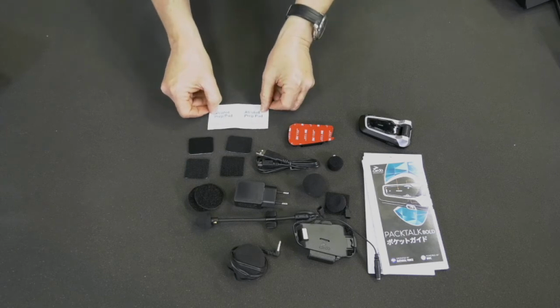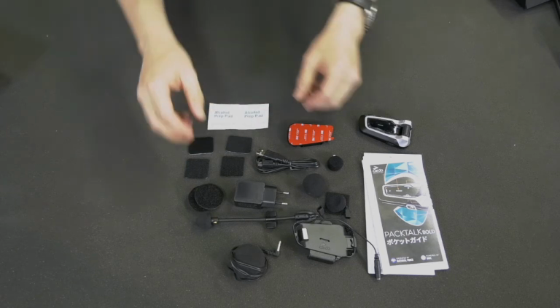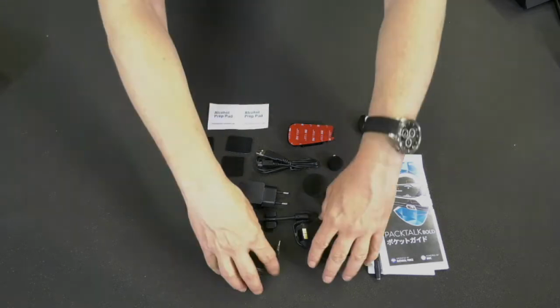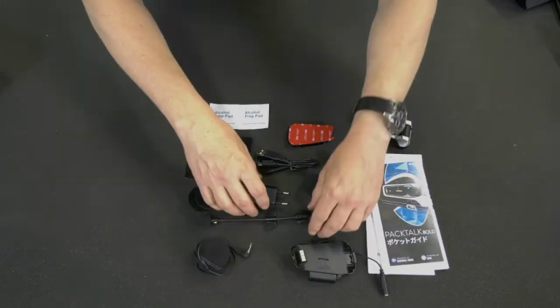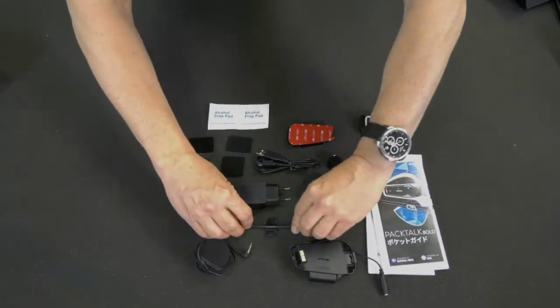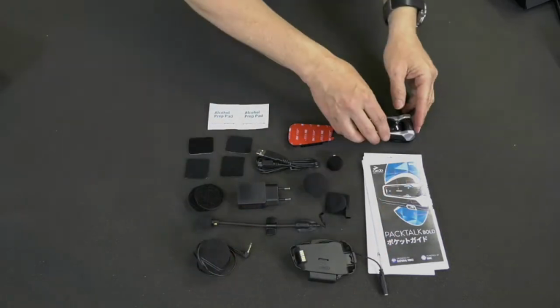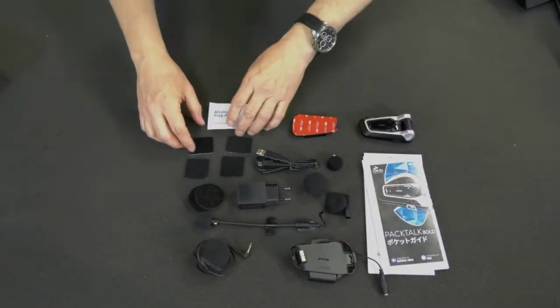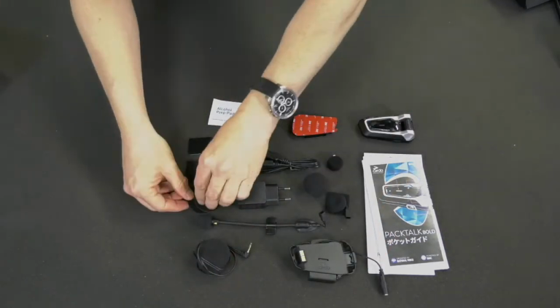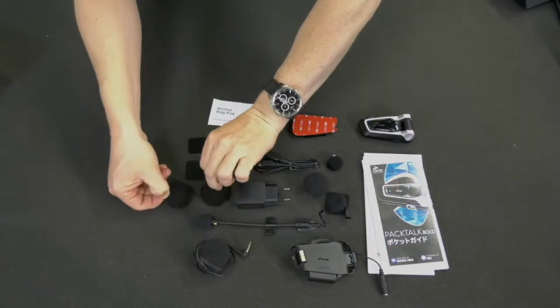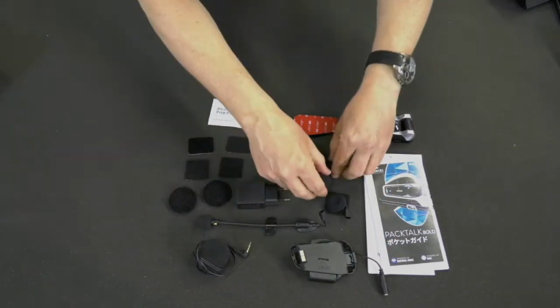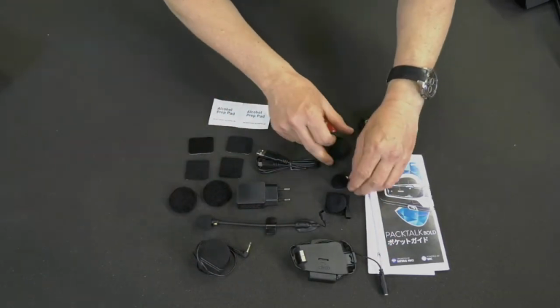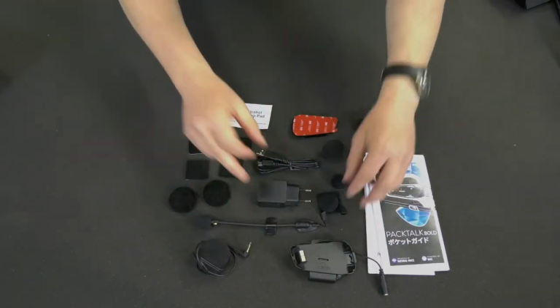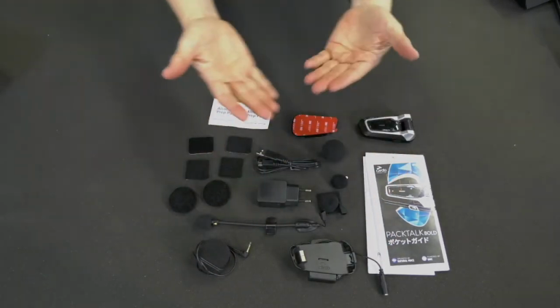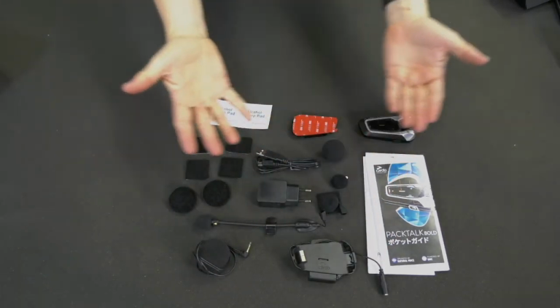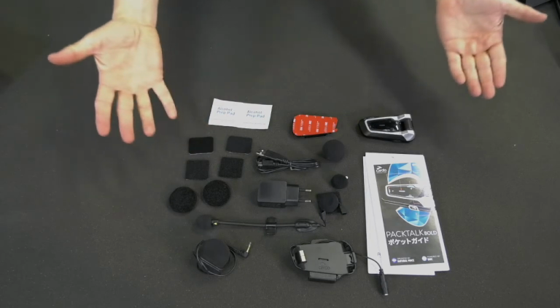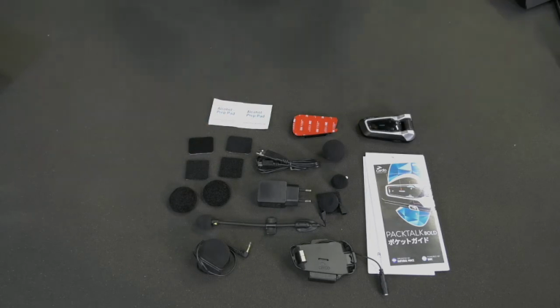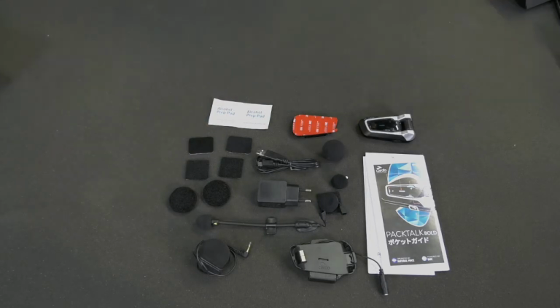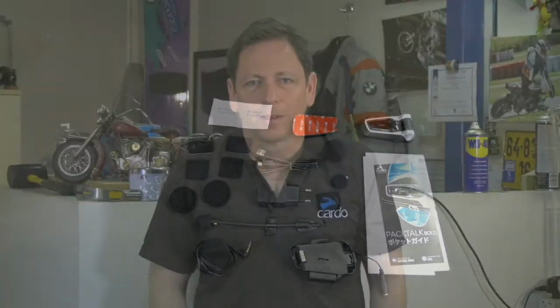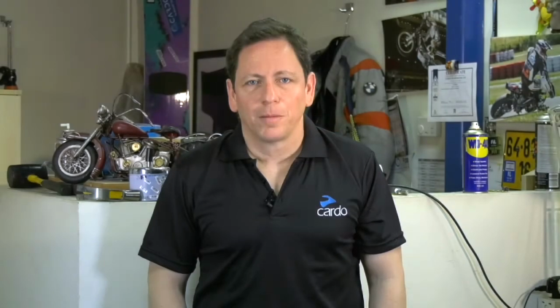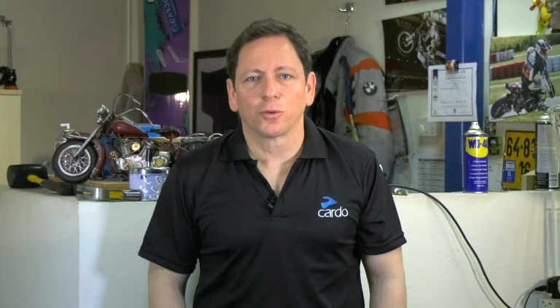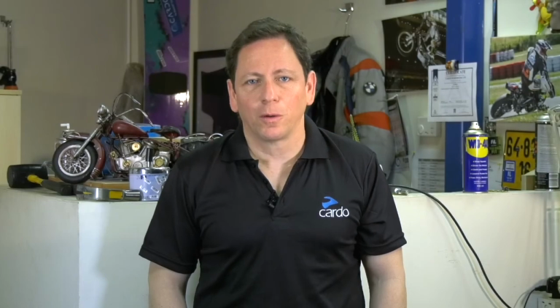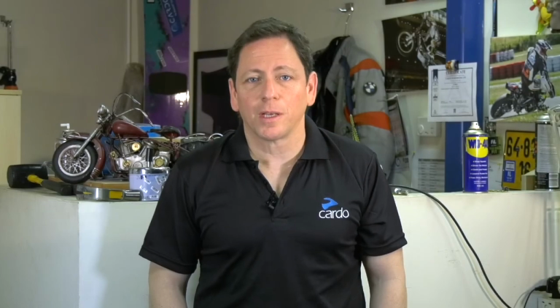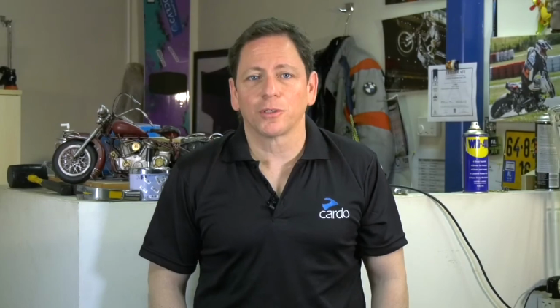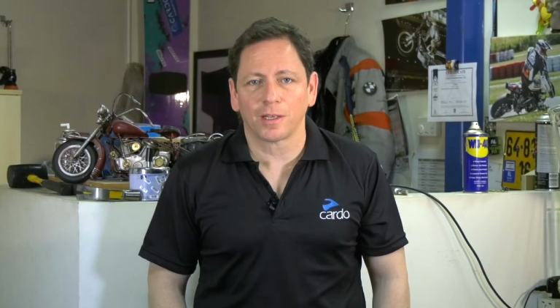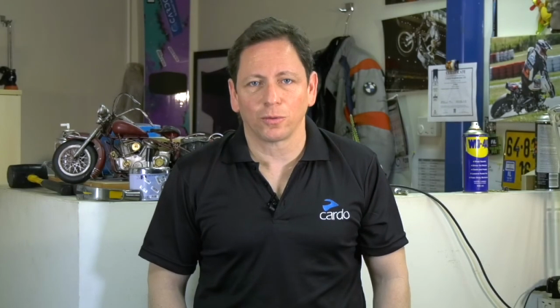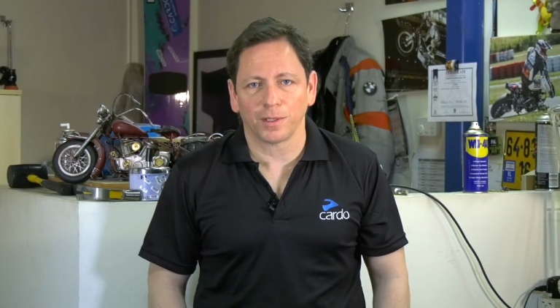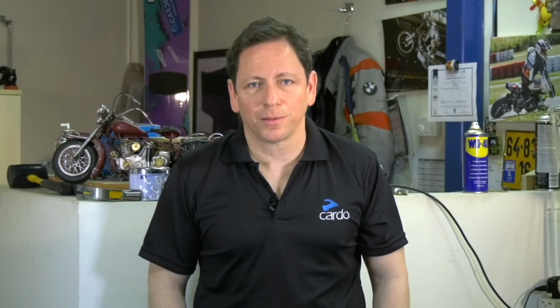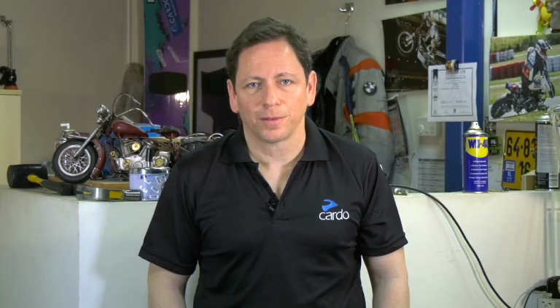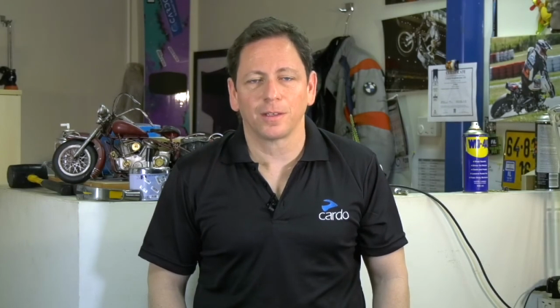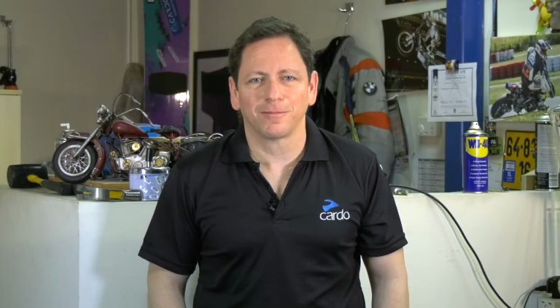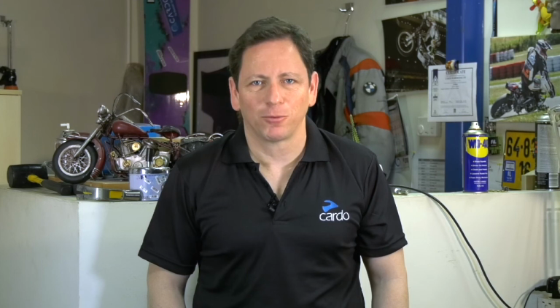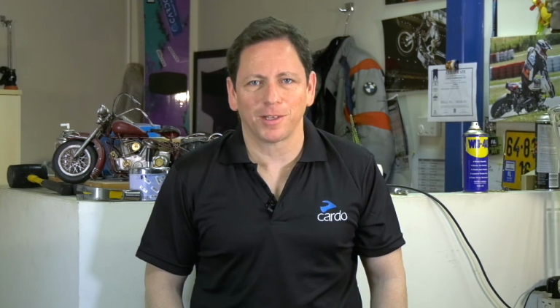We'll explain how to use them later on. That's it, let's move on. Be sure to follow us and watch the next tutorial videos. Until then, ride safe.